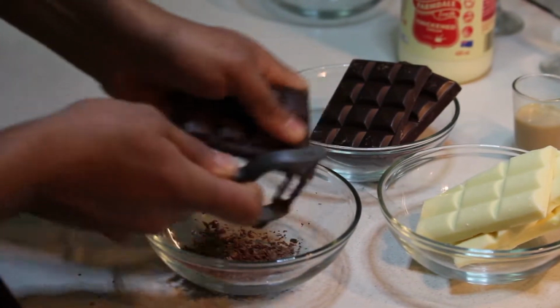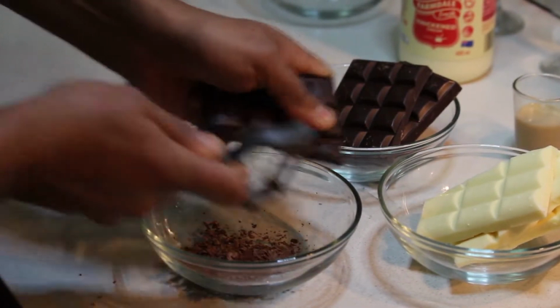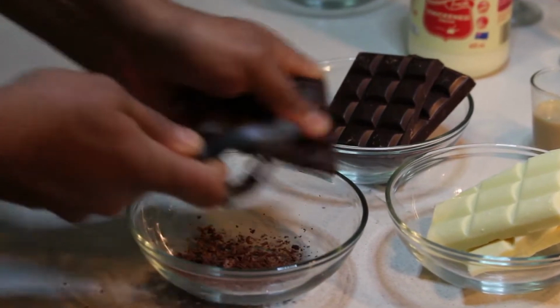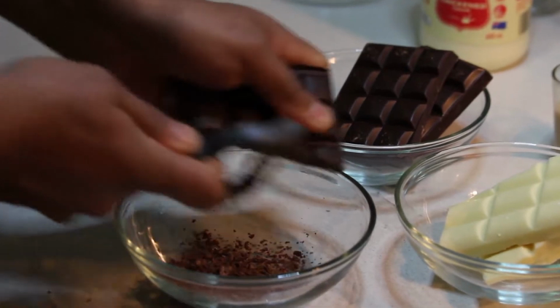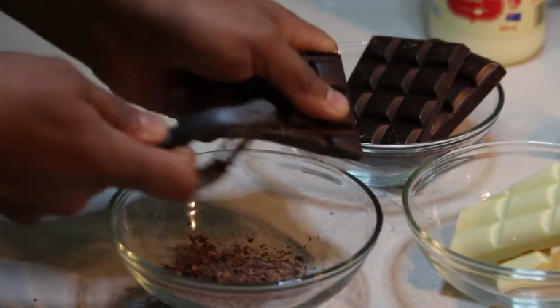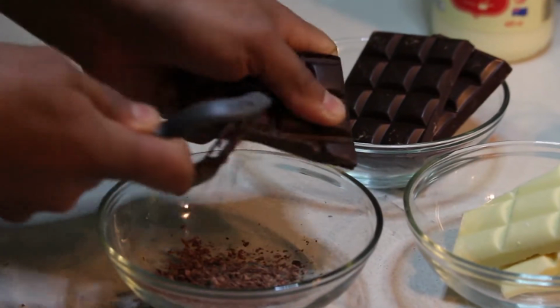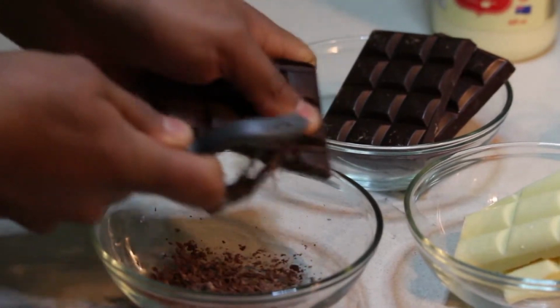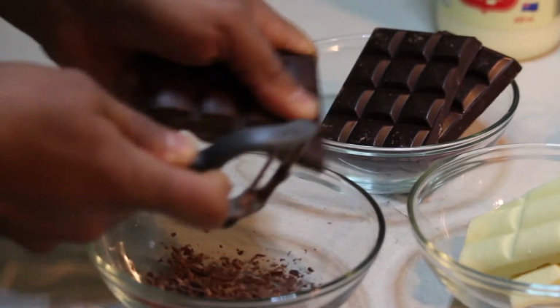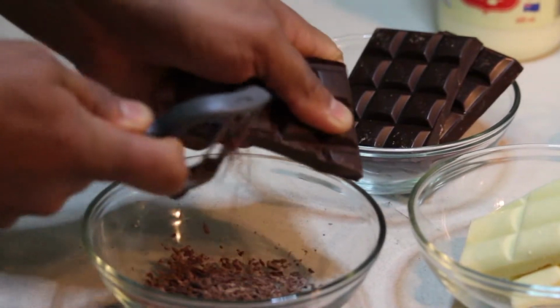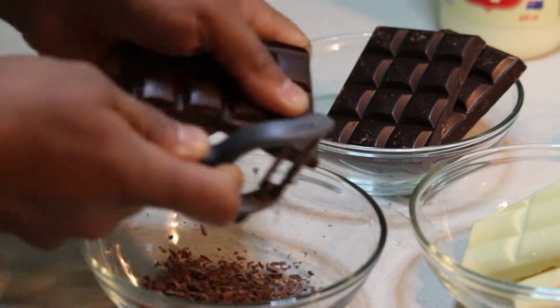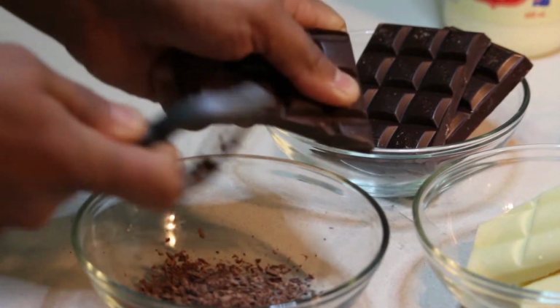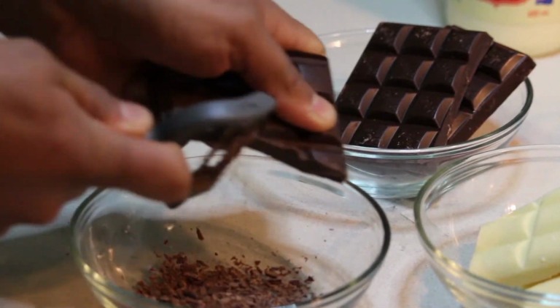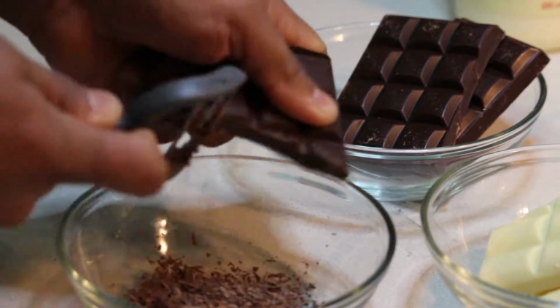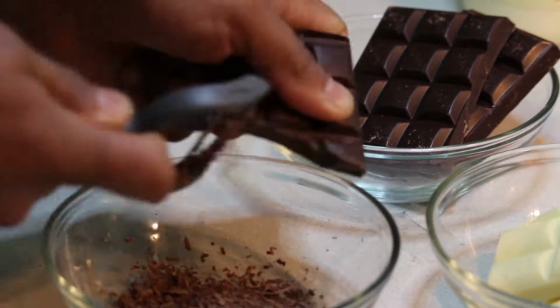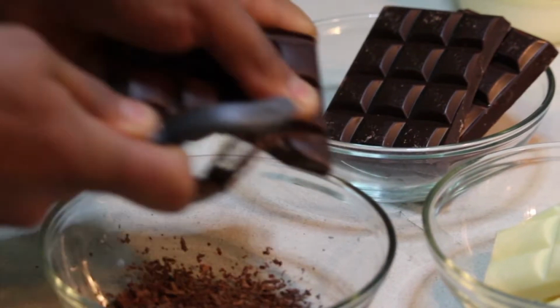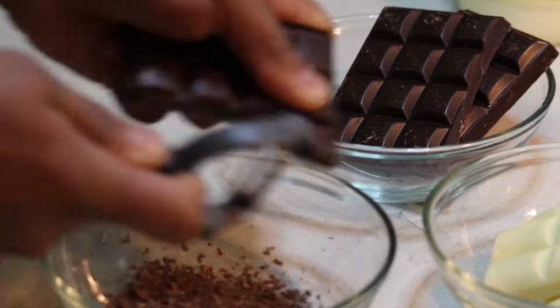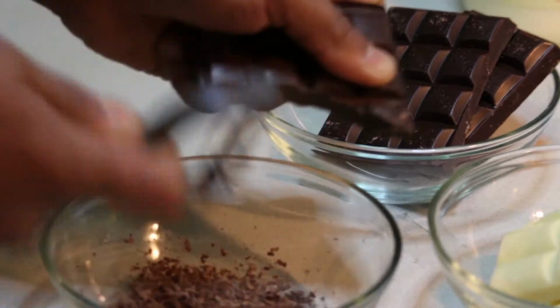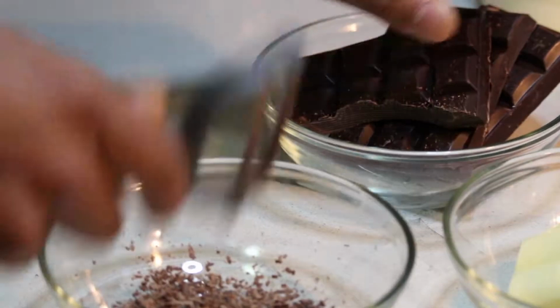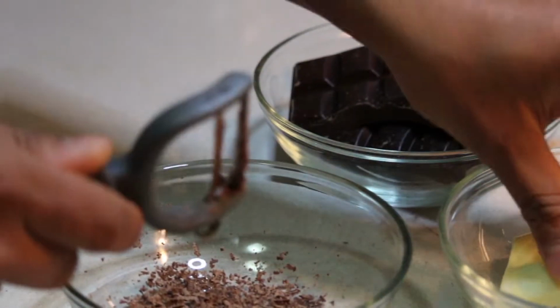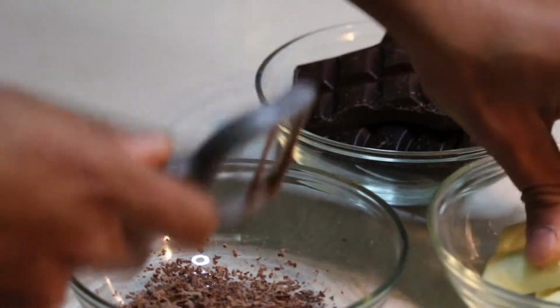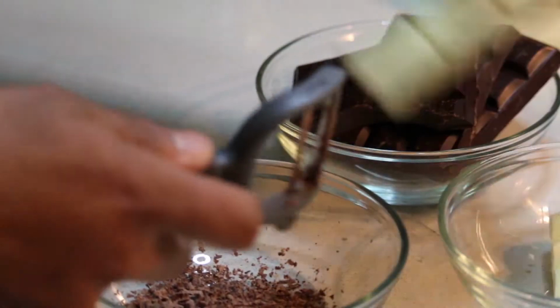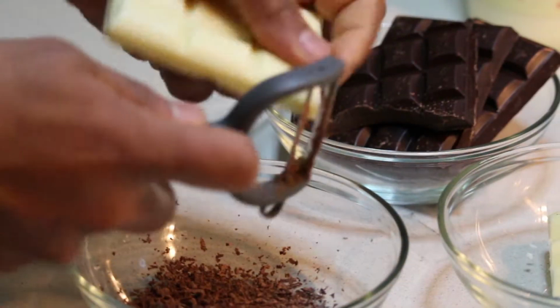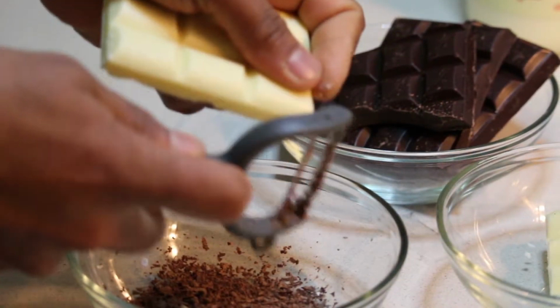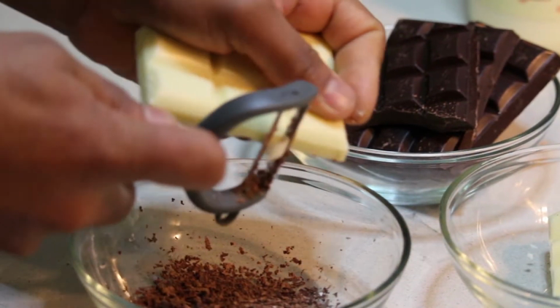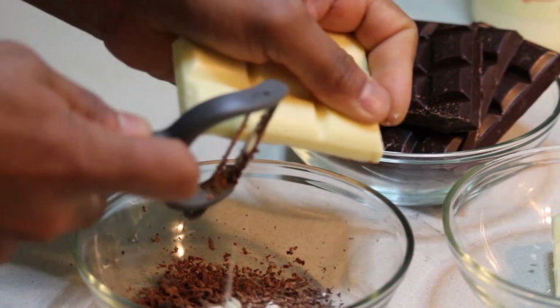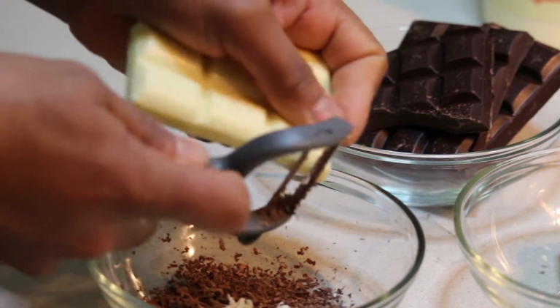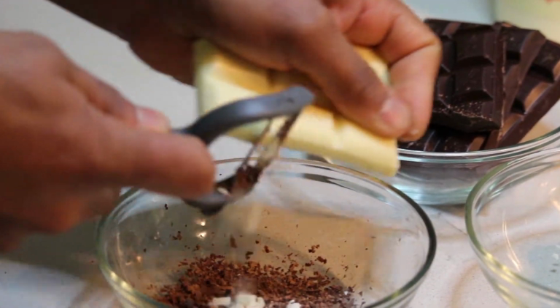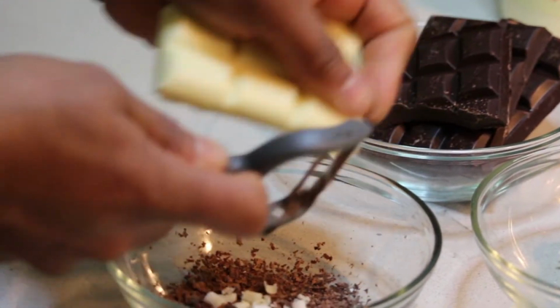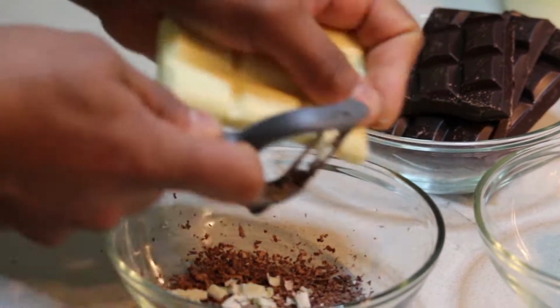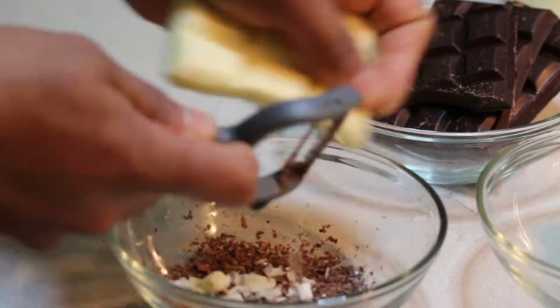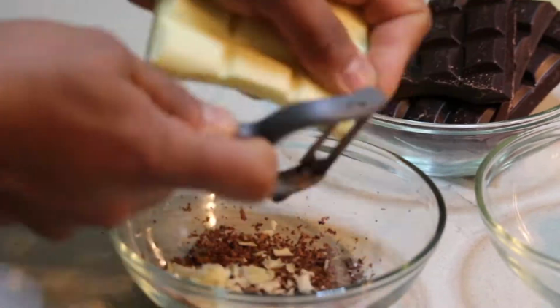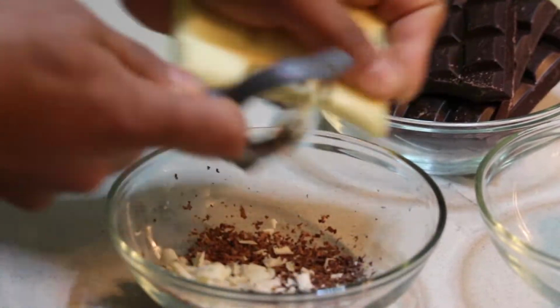For the preparation, first we're going to save some white and dark chocolate for our garnish. The reason we're saving it is because once we melt it, we won't have any chocolate left for garnish, so we're setting this aside before melting.